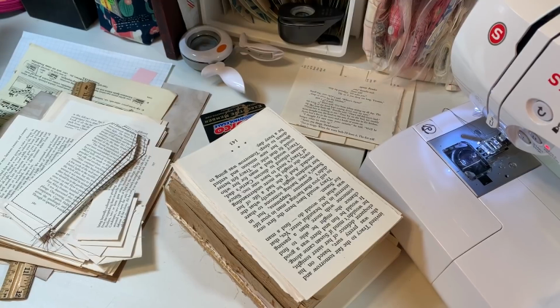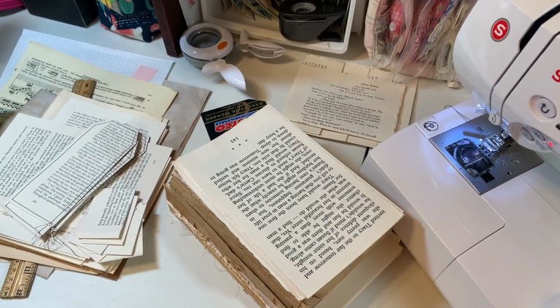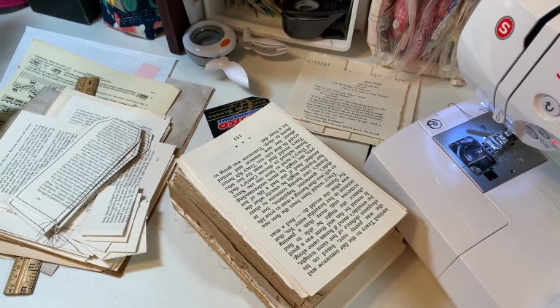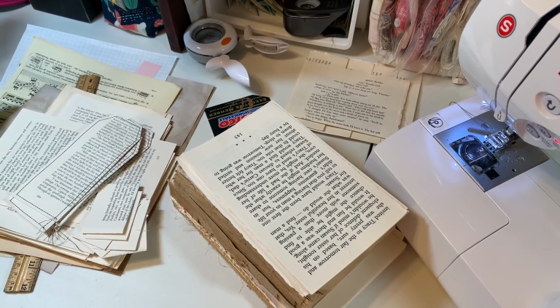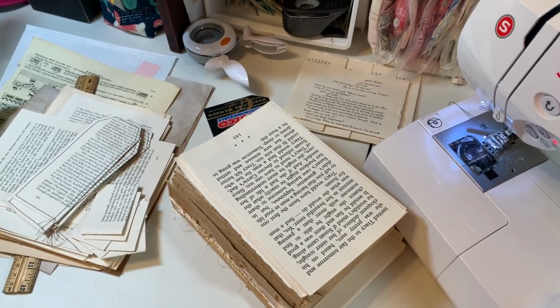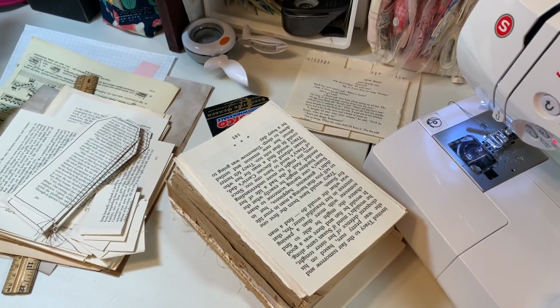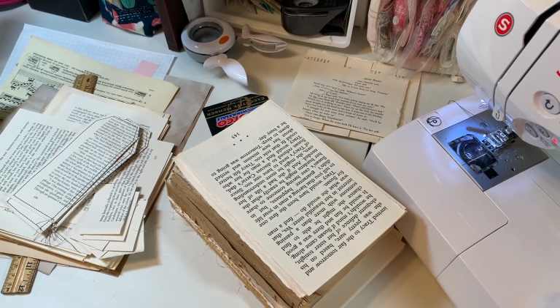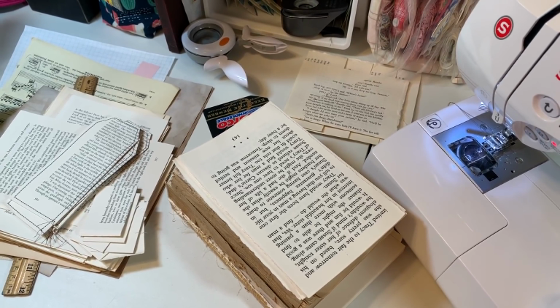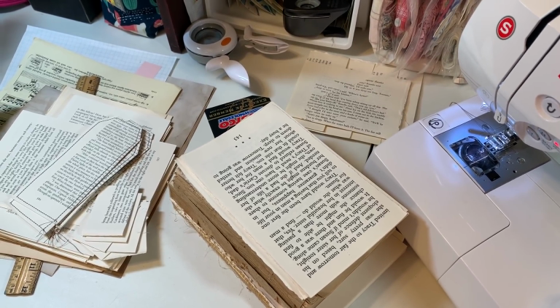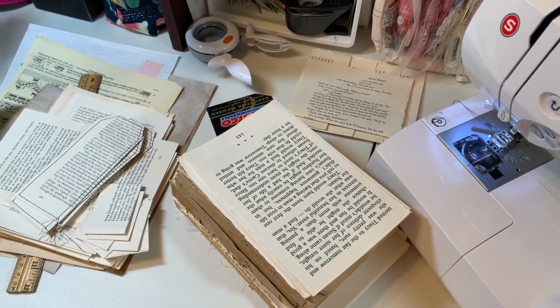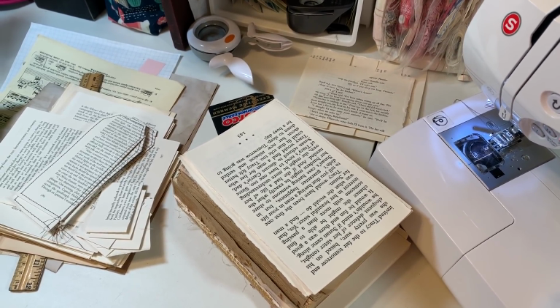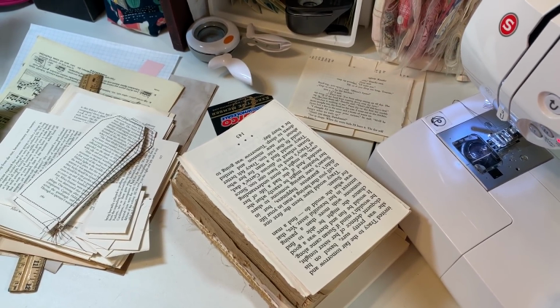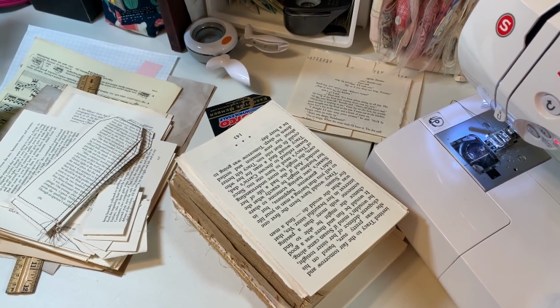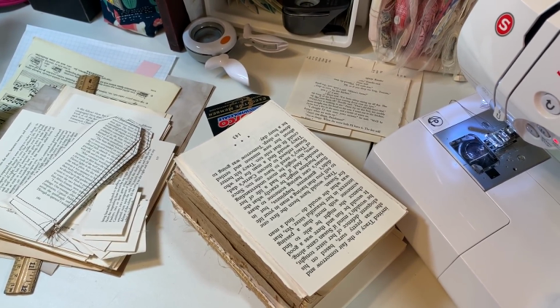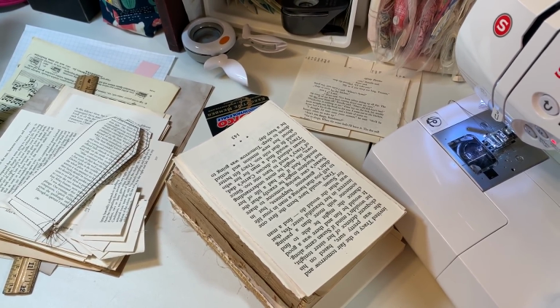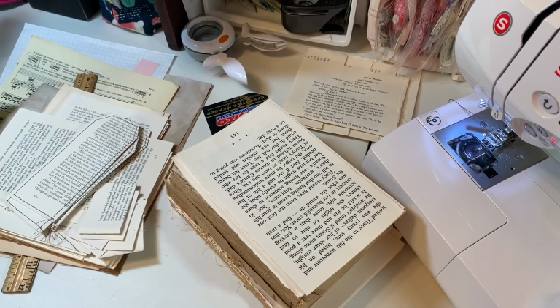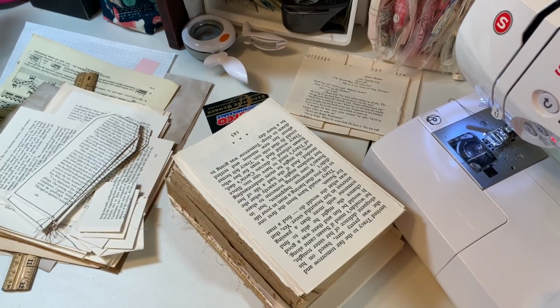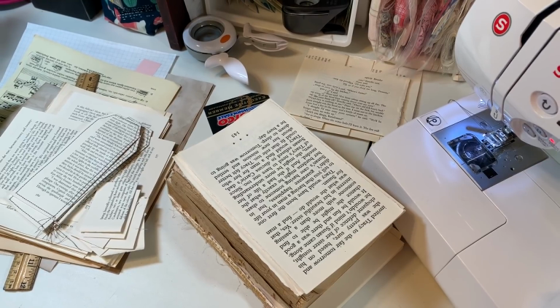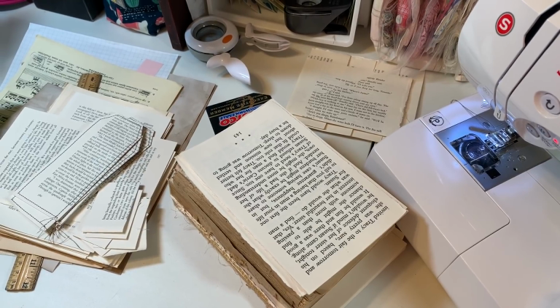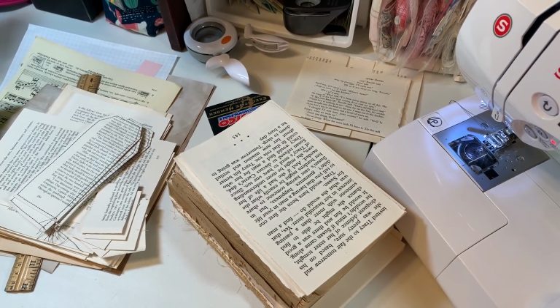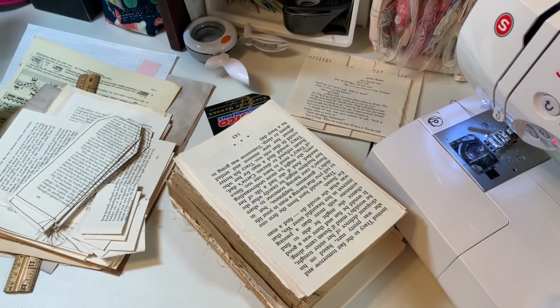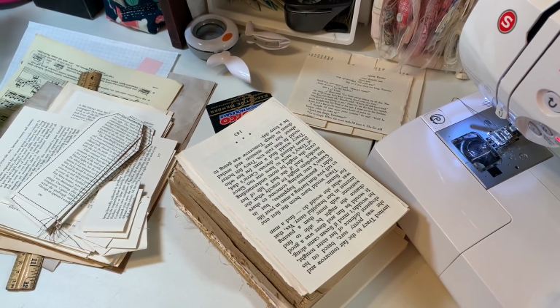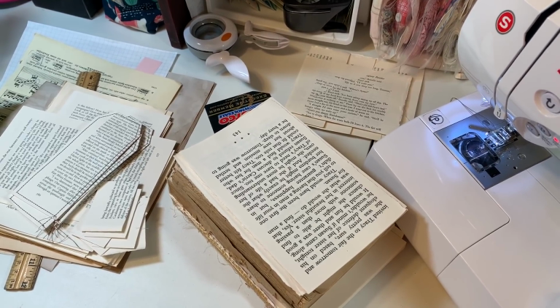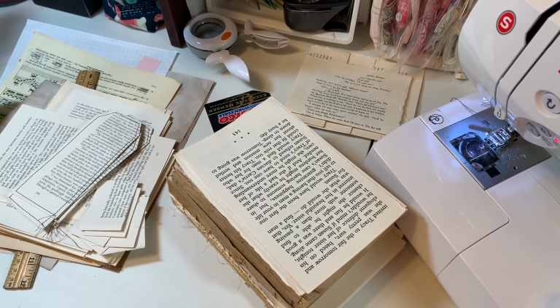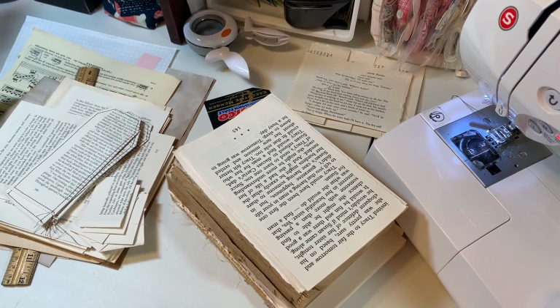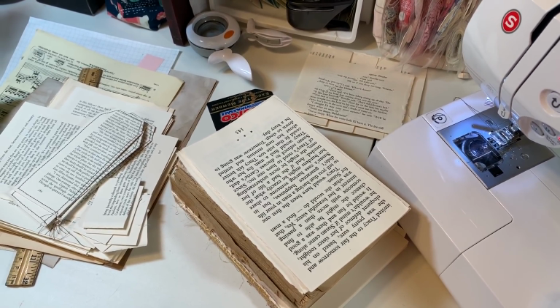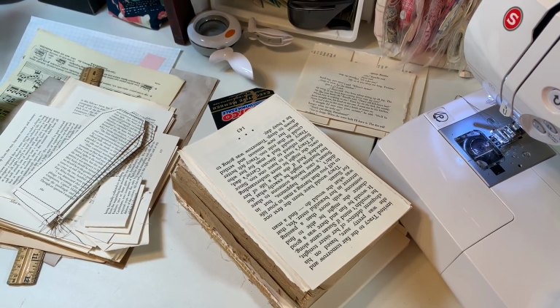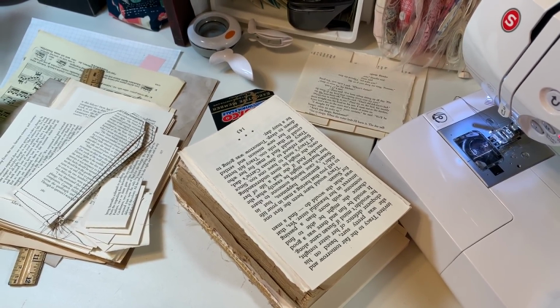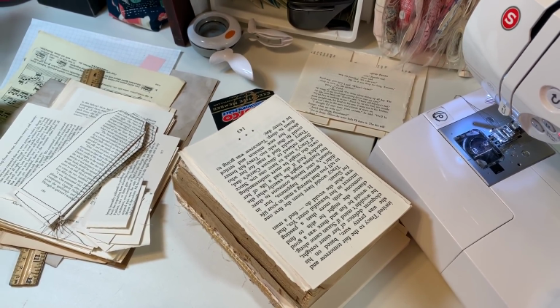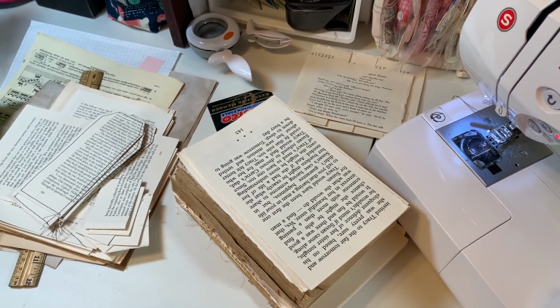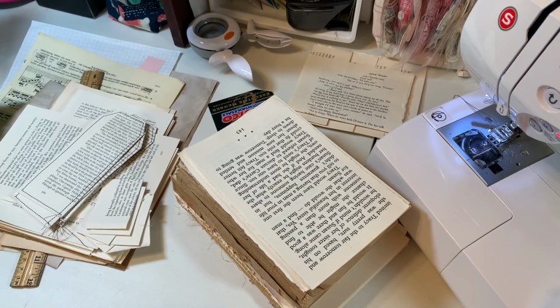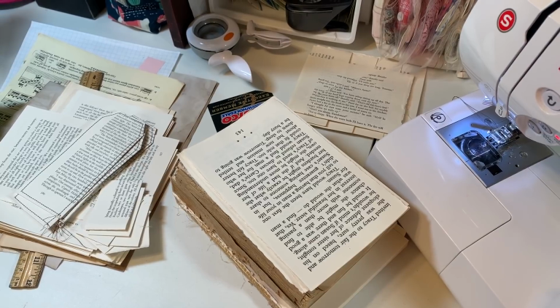Hi everyone, it's Gail. I am here with another Reimagining Scraps video and this one is all about using up book pages.